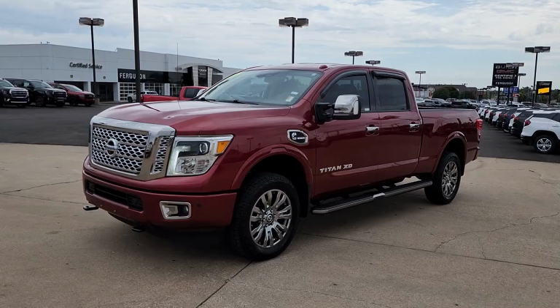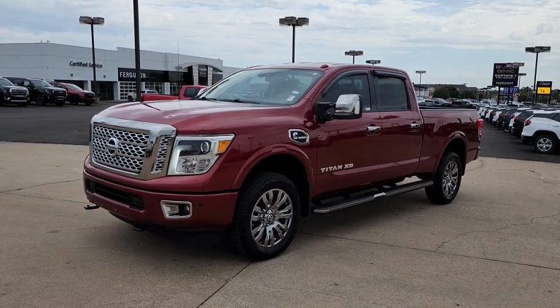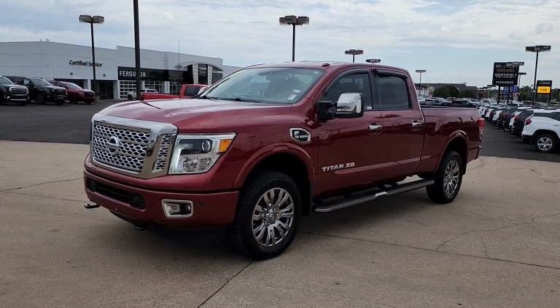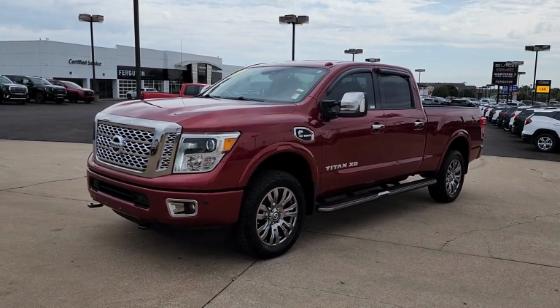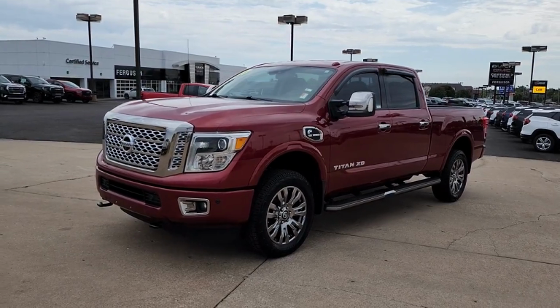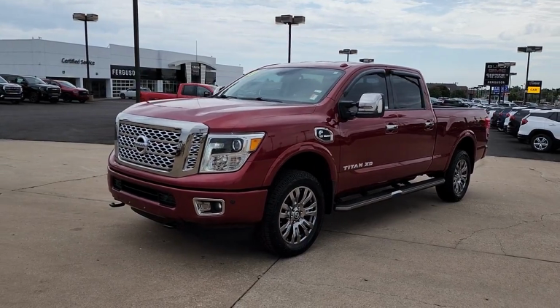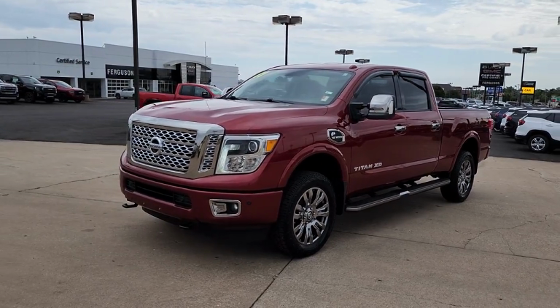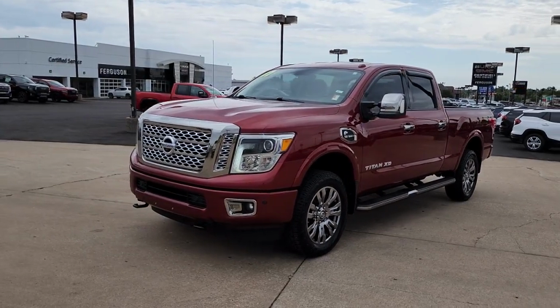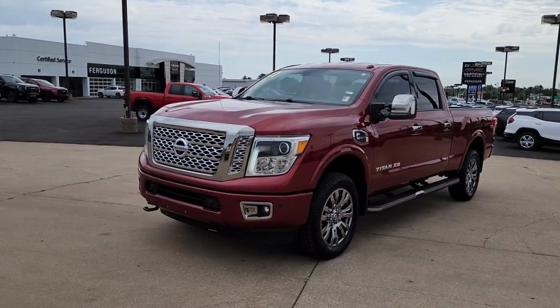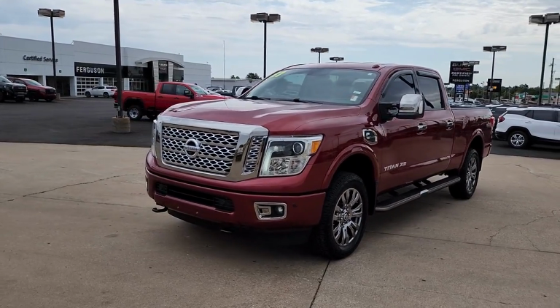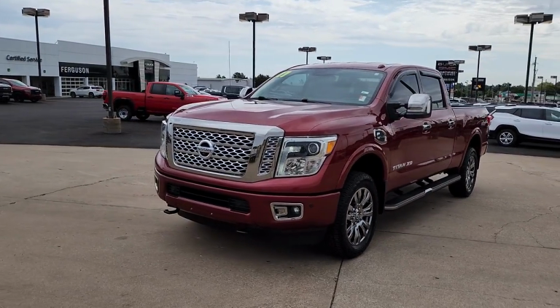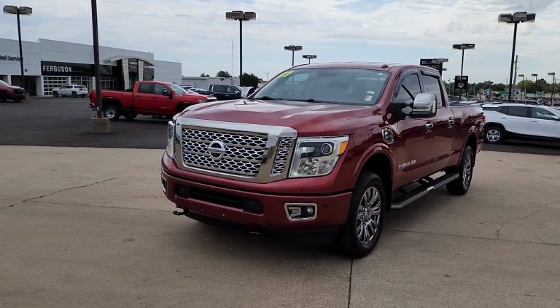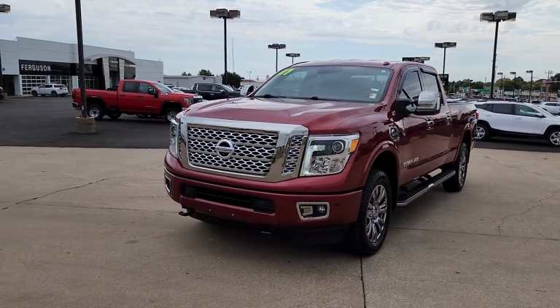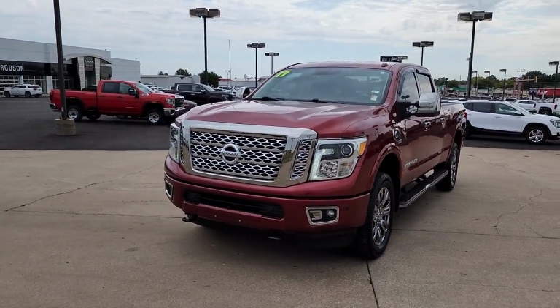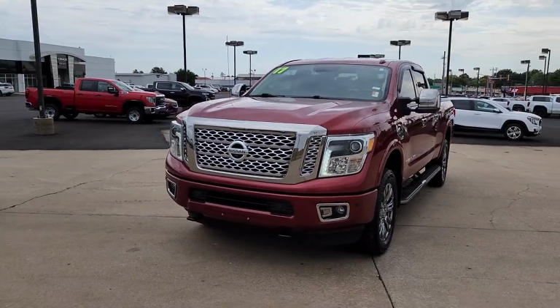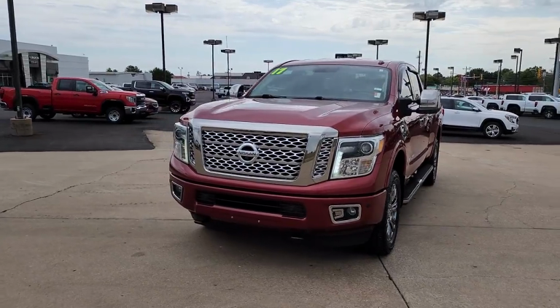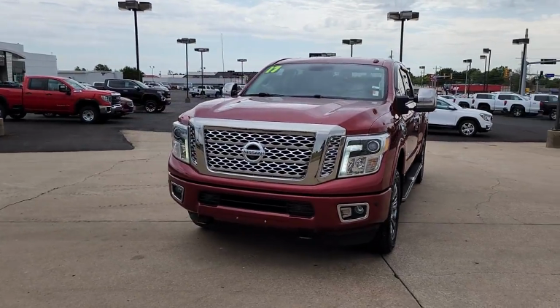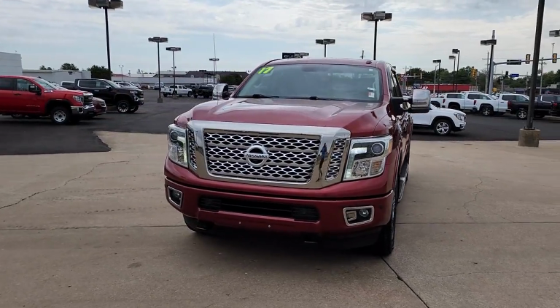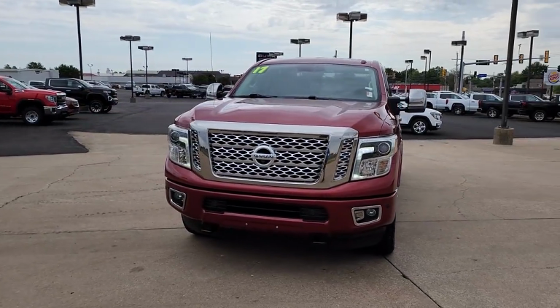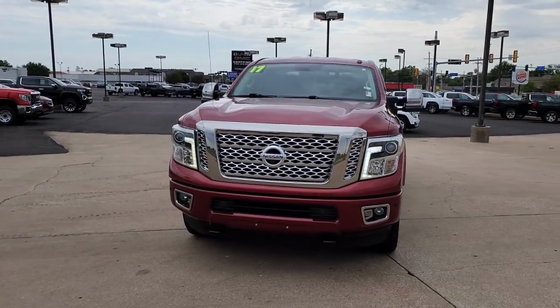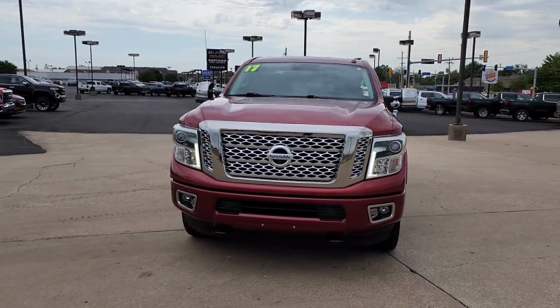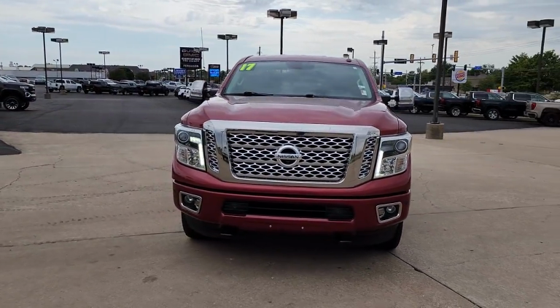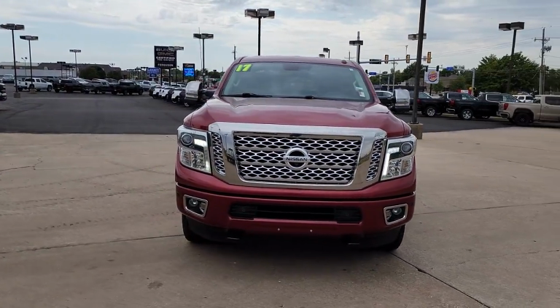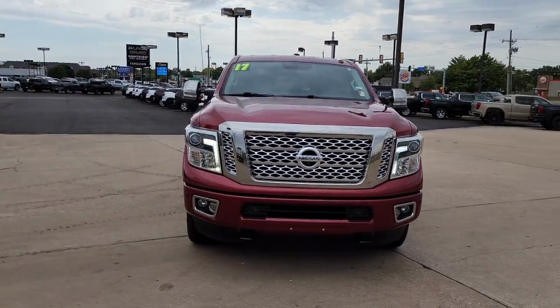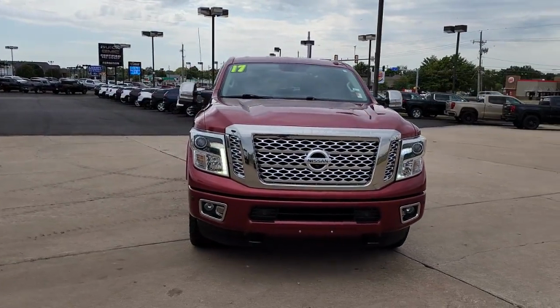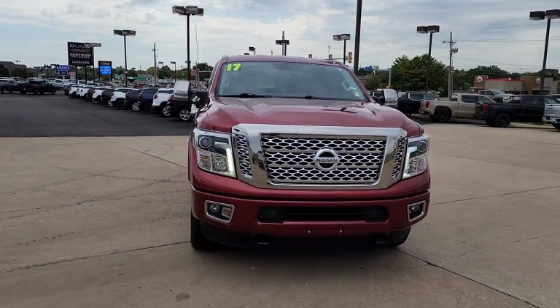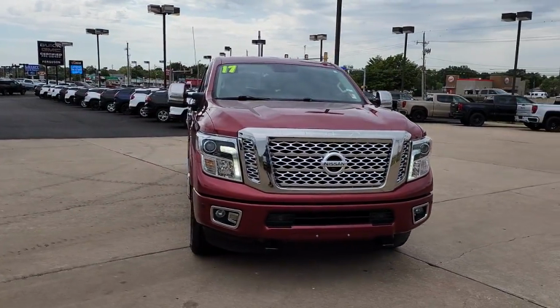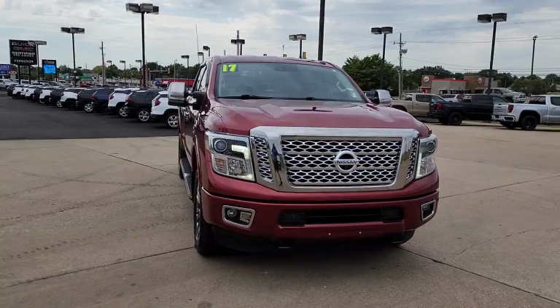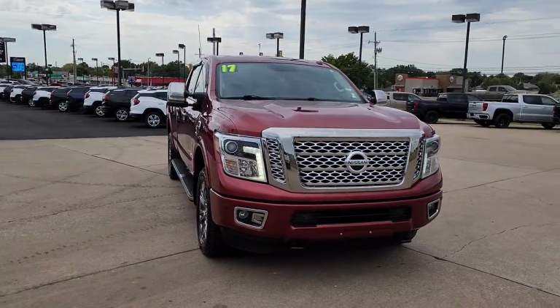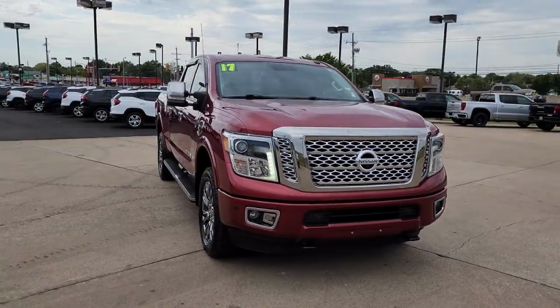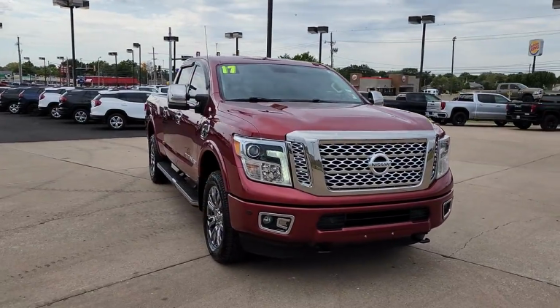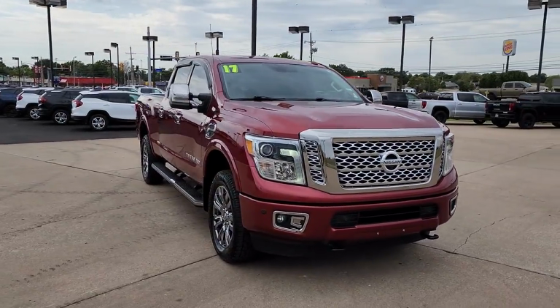Go home happy with the 2017 Nissan Titan. This vehicle is an outstanding buy with fewer than 150,000 miles on the odometer.